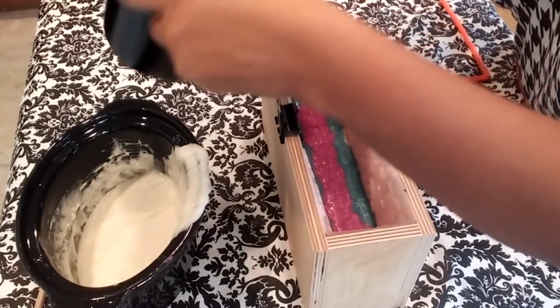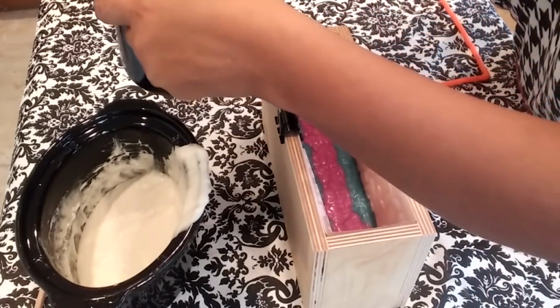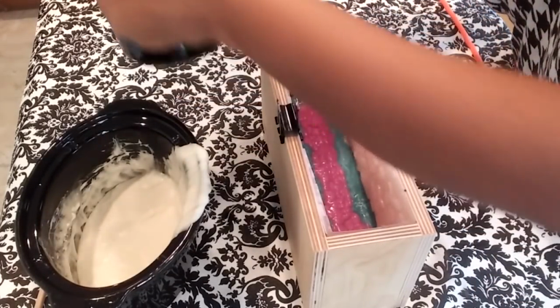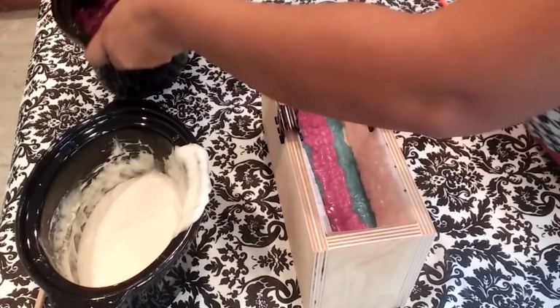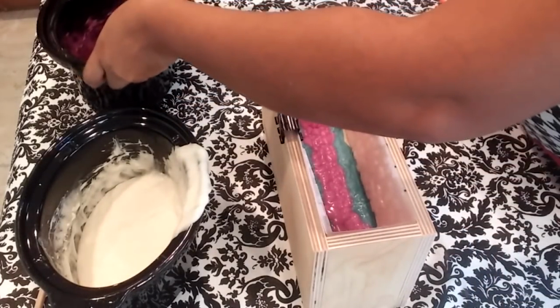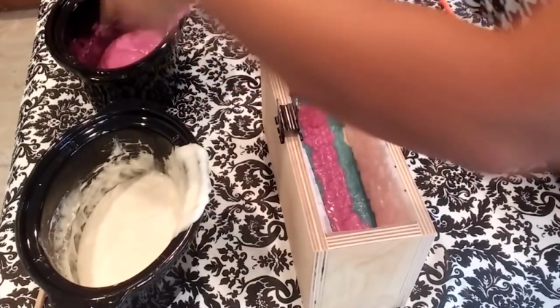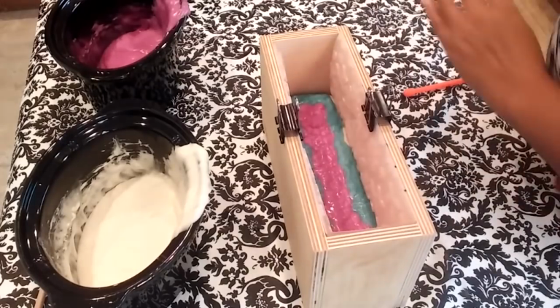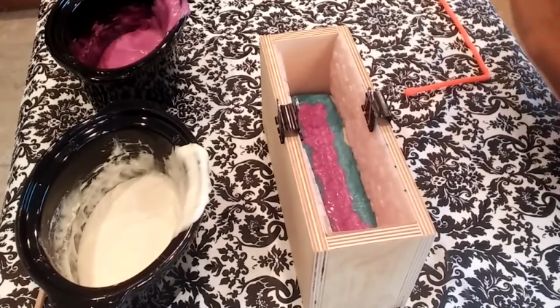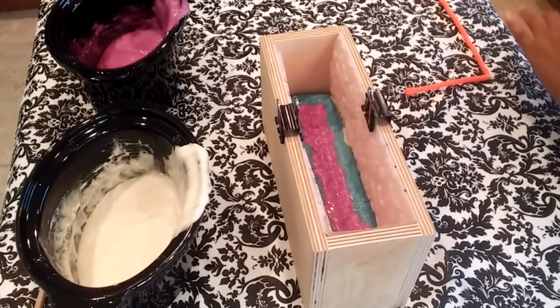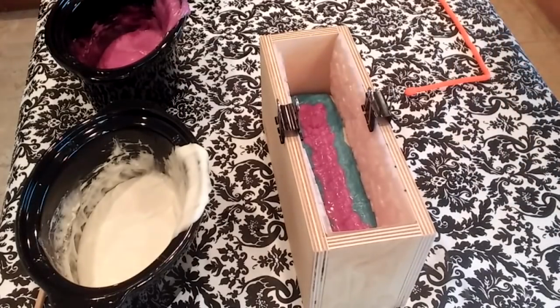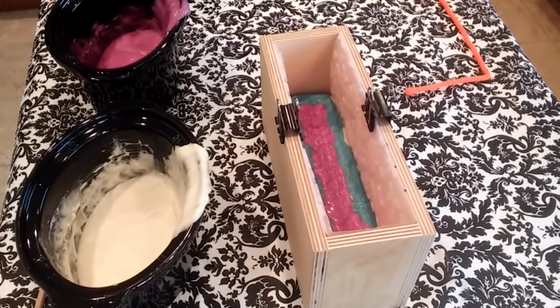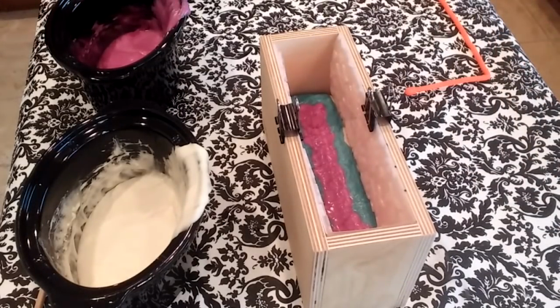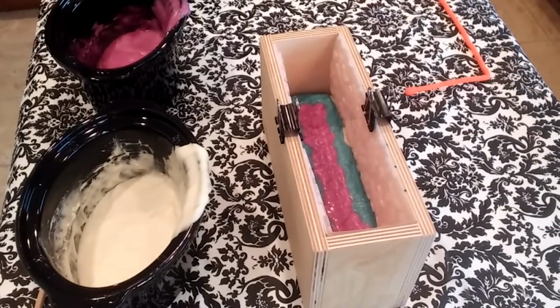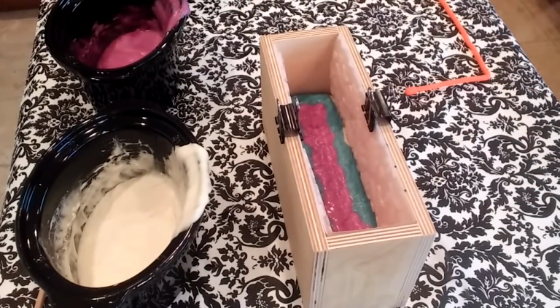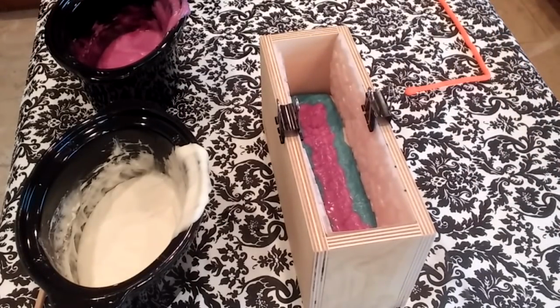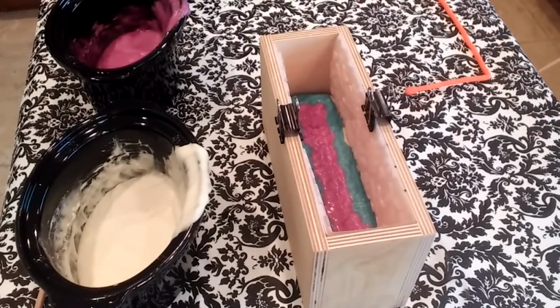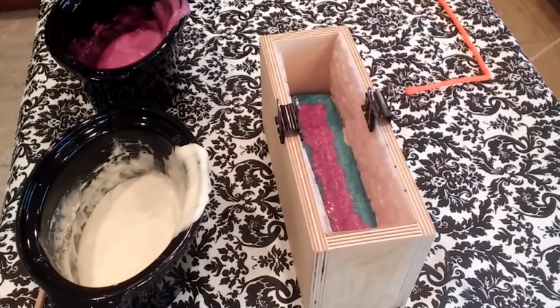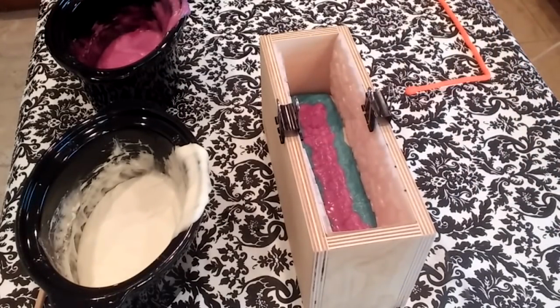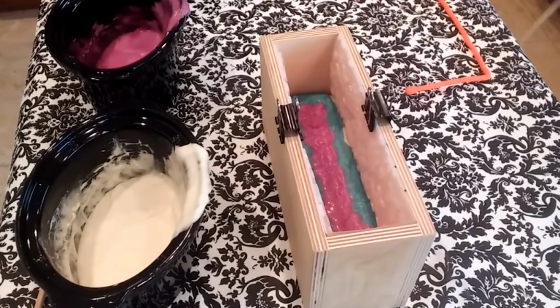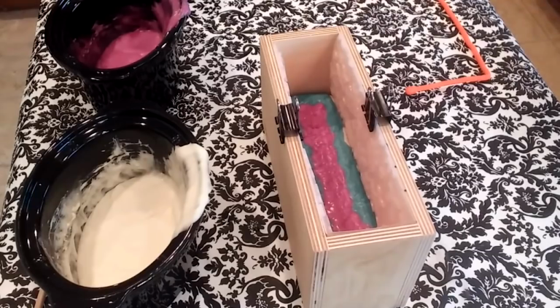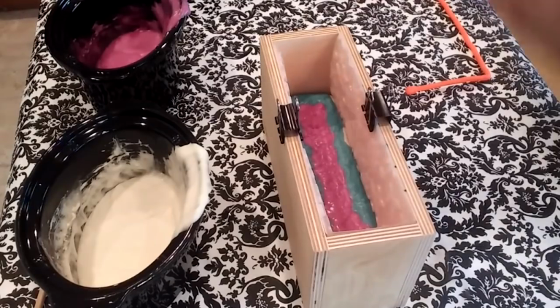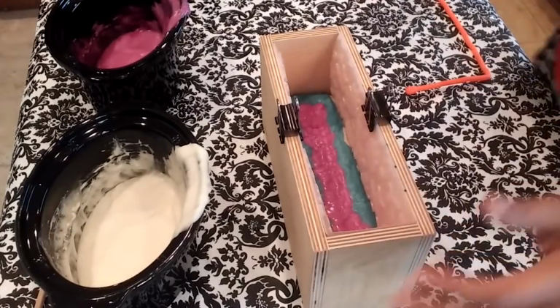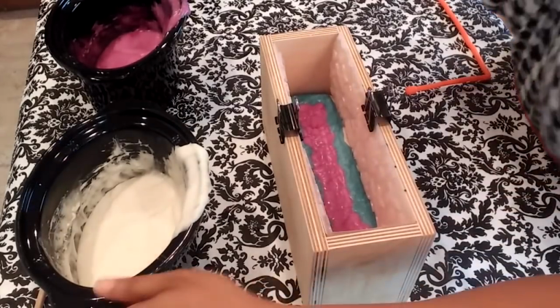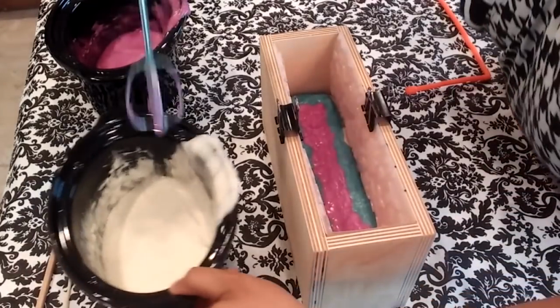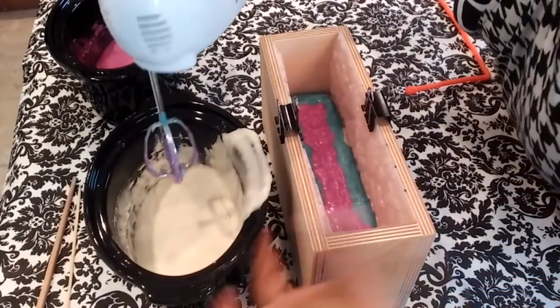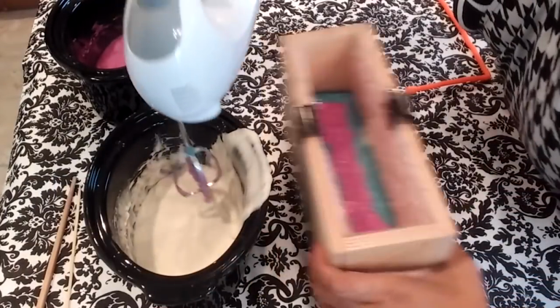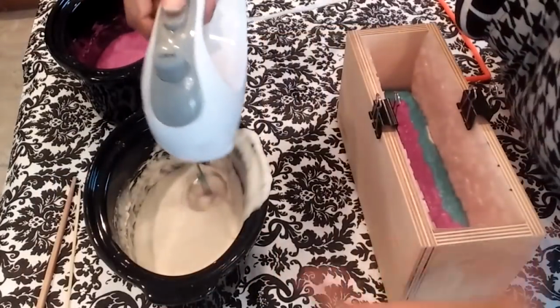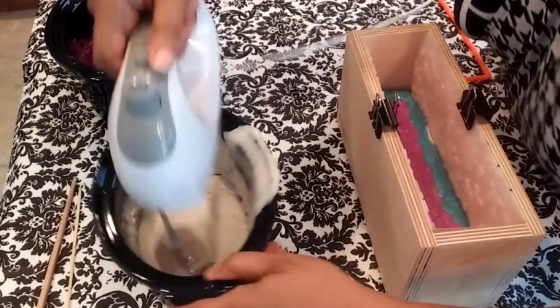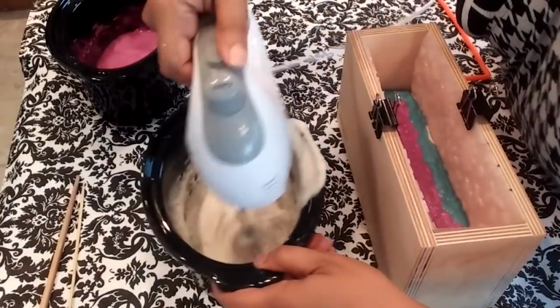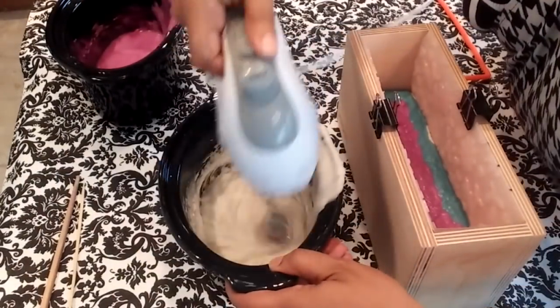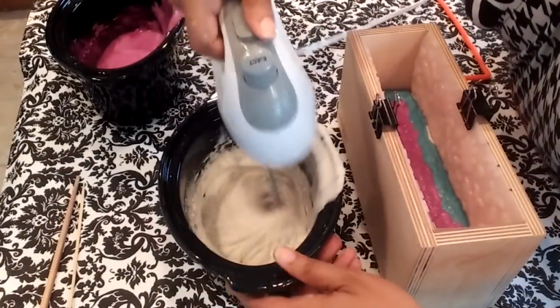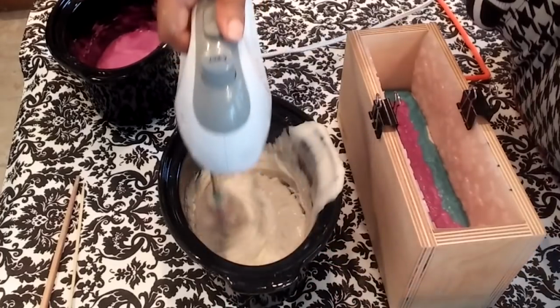Now even after whipping the soap, the soap was so very fluid I was a bit concerned if this was going to even turn out. So you'll see me using my hand mixer once again to lightly whip the soap, just to be on the safe side.